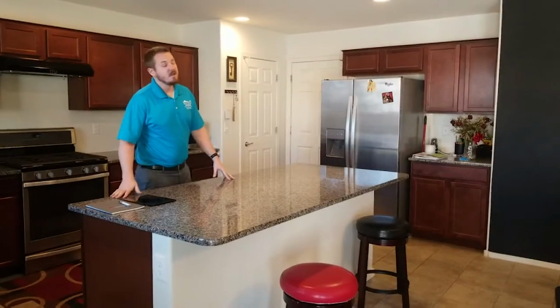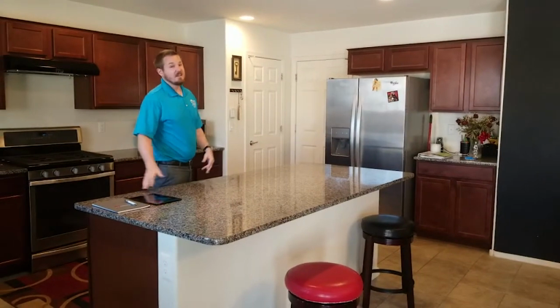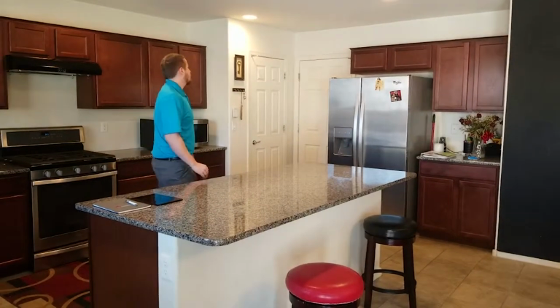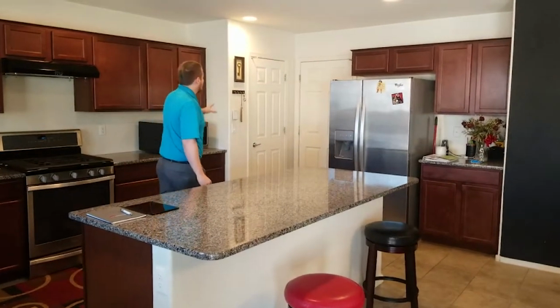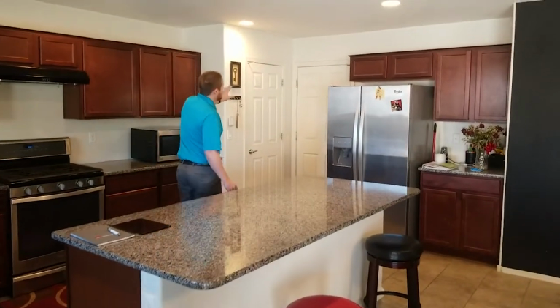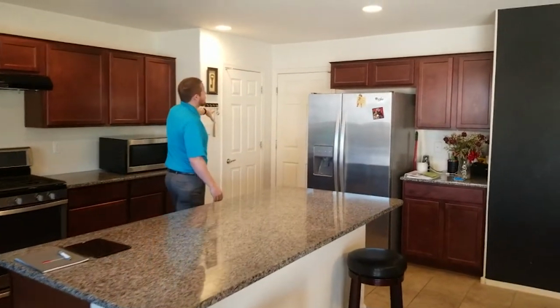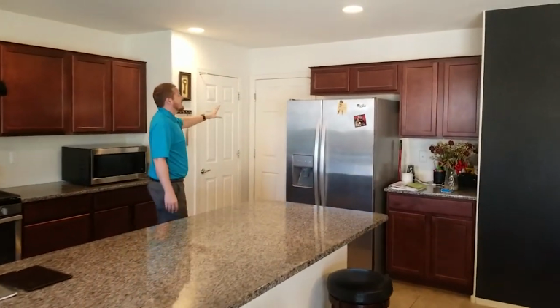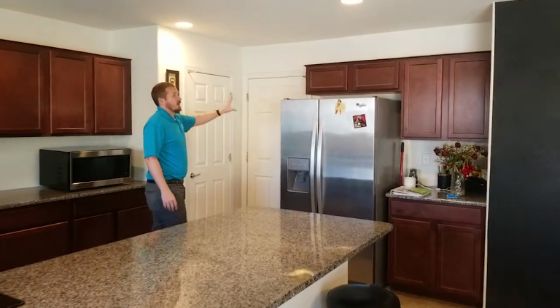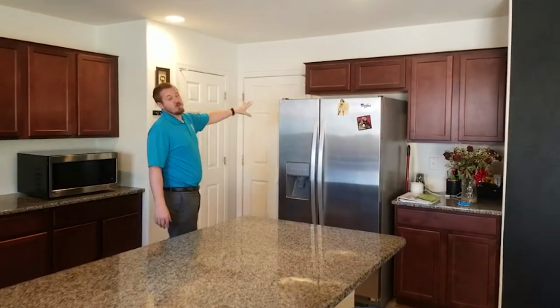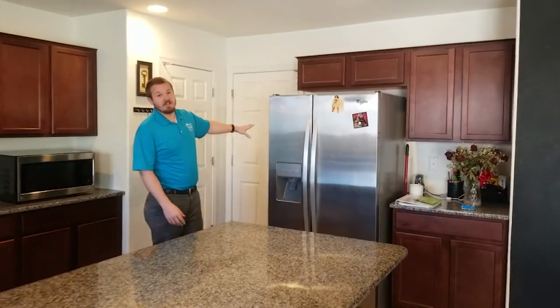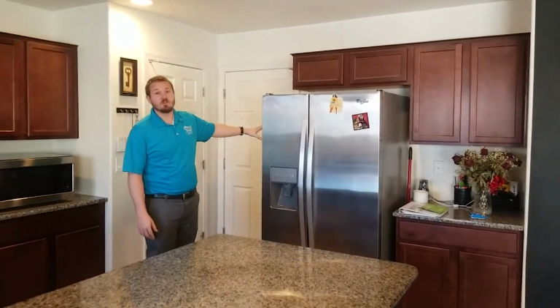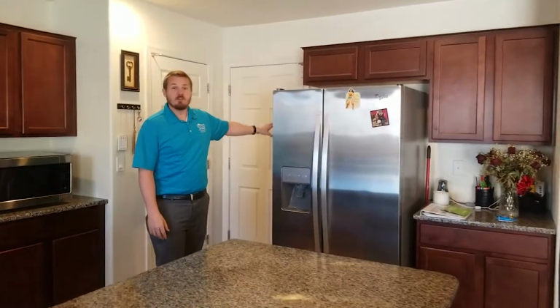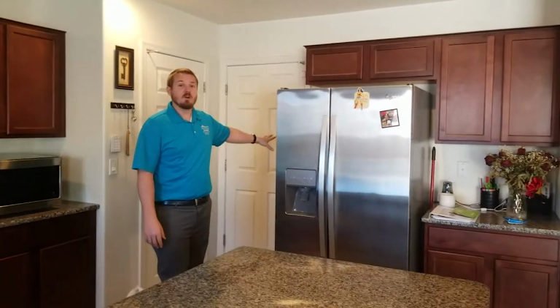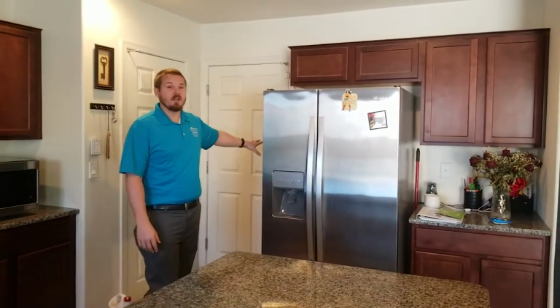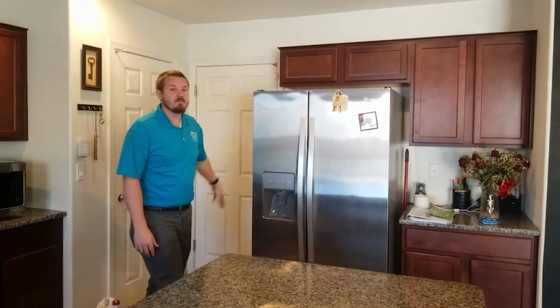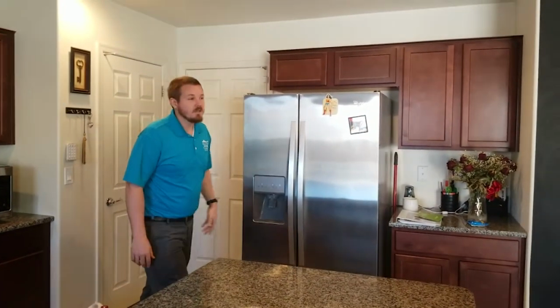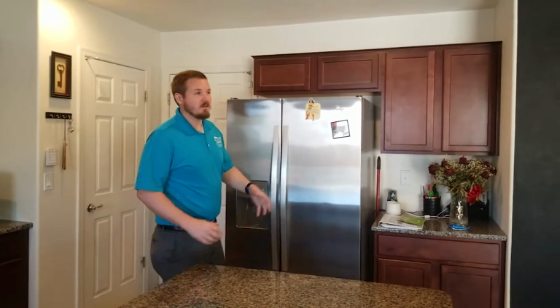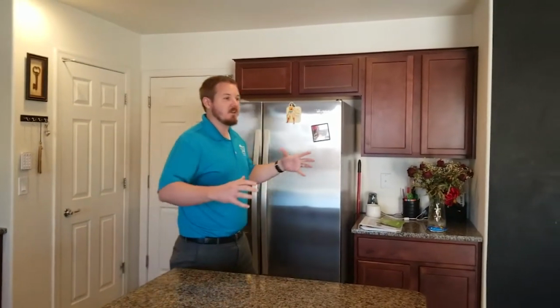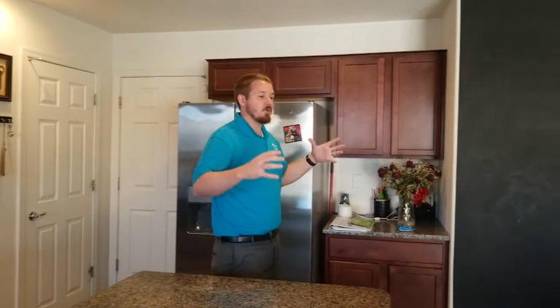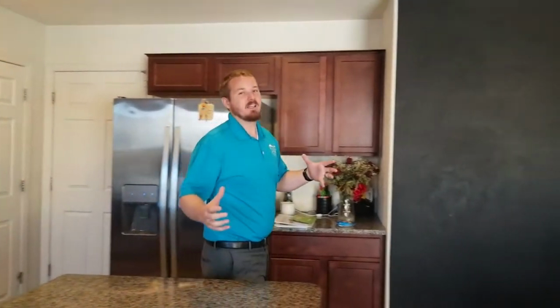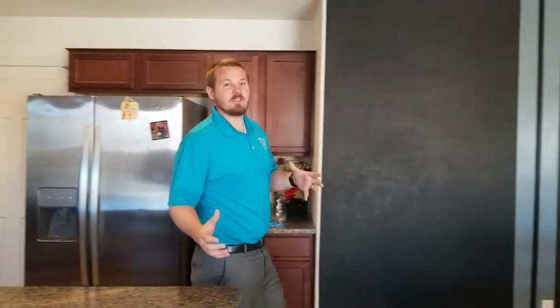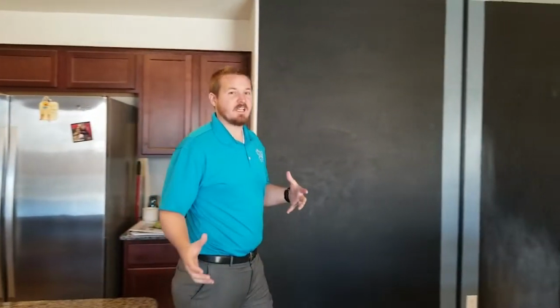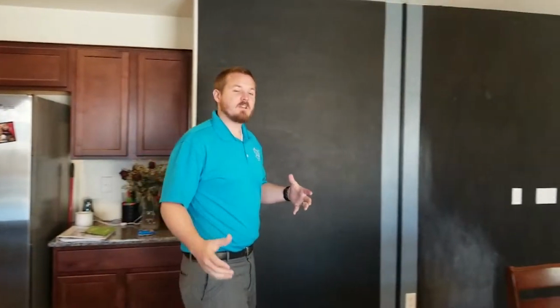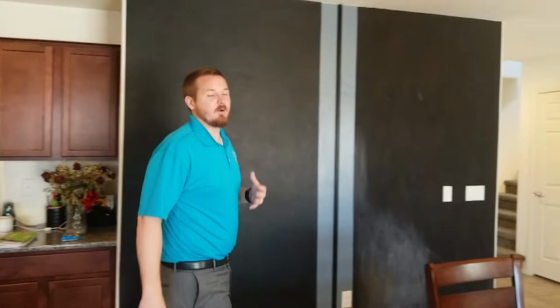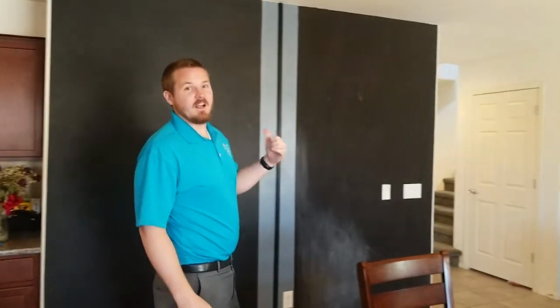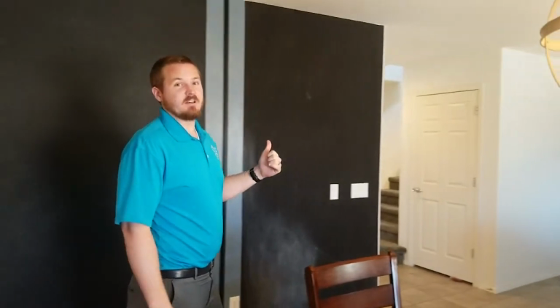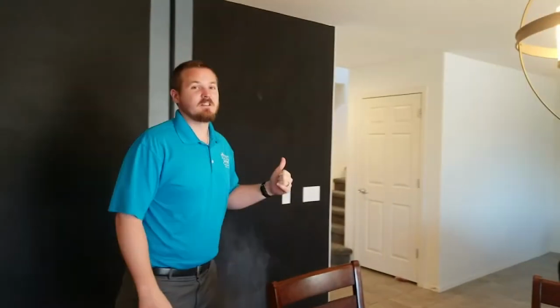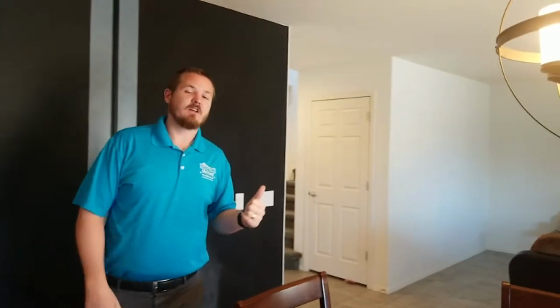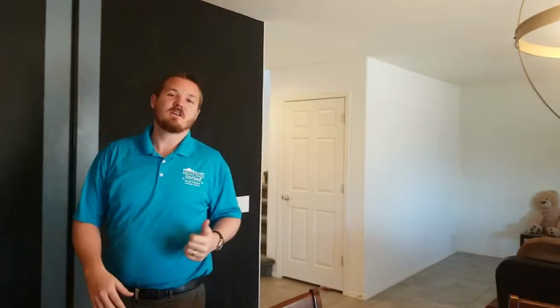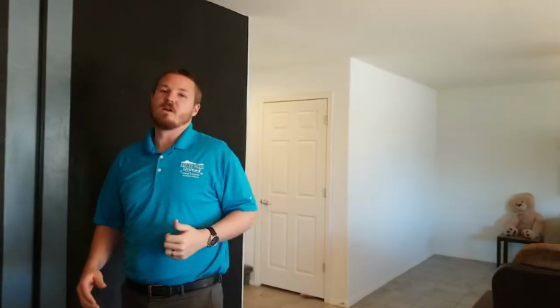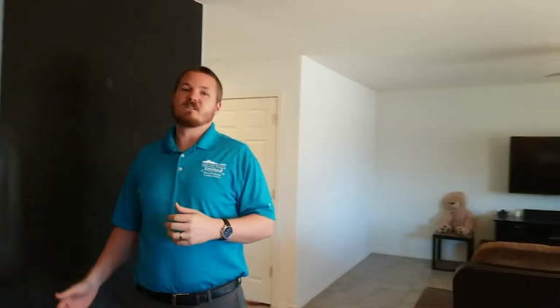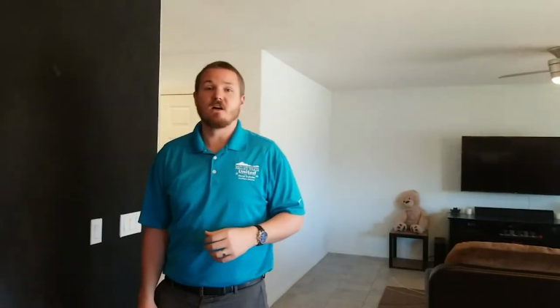In the kitchen you have your pantry and a door out to the two-car garage. That's your main living space for this house. Now we're going to head upstairs and take a look at what upstairs has to offer.